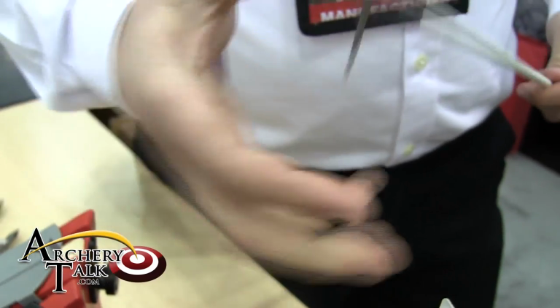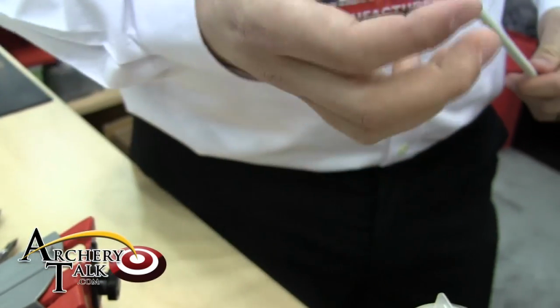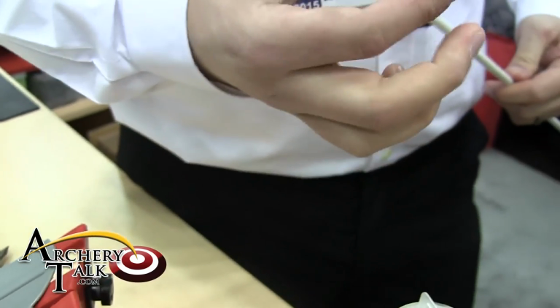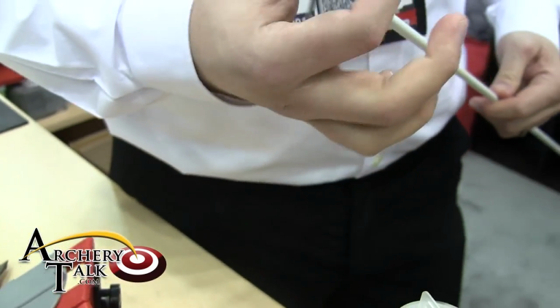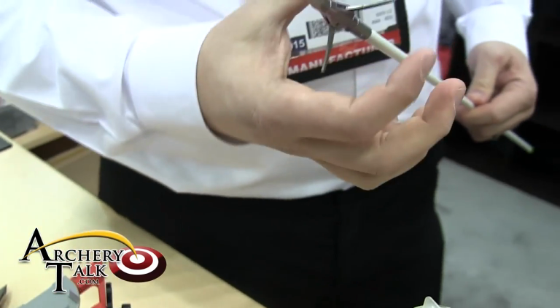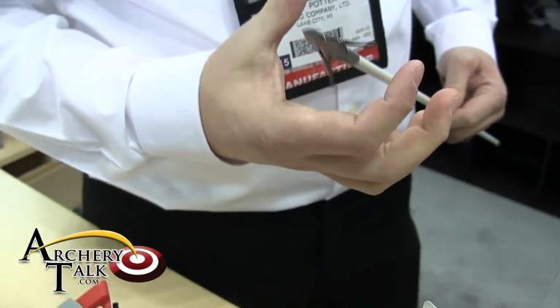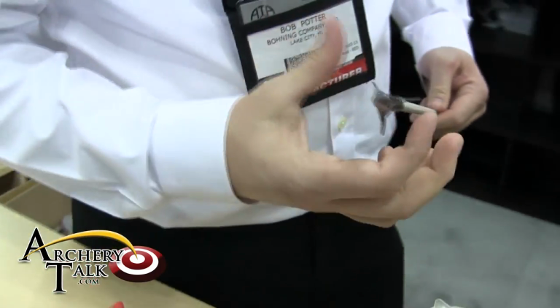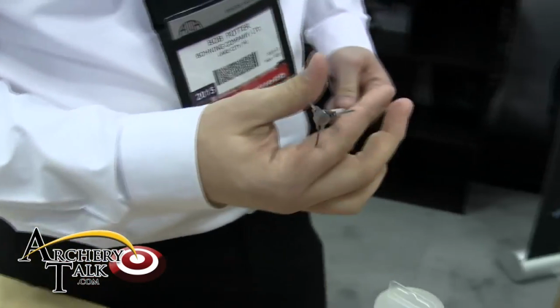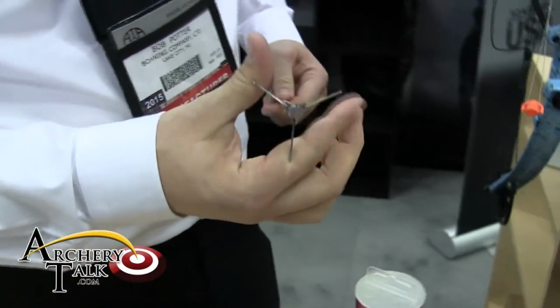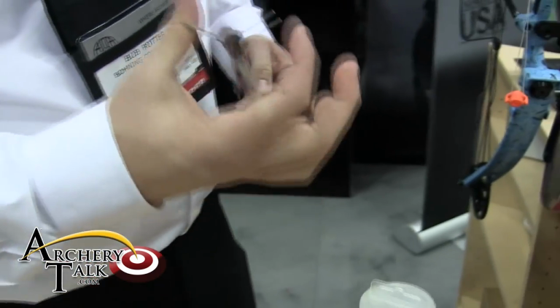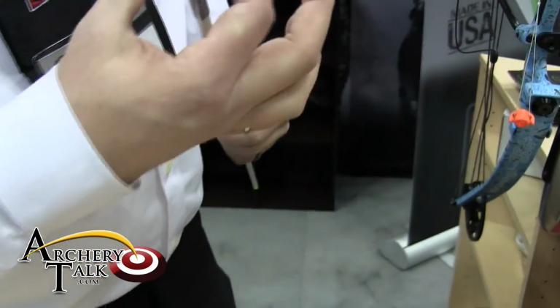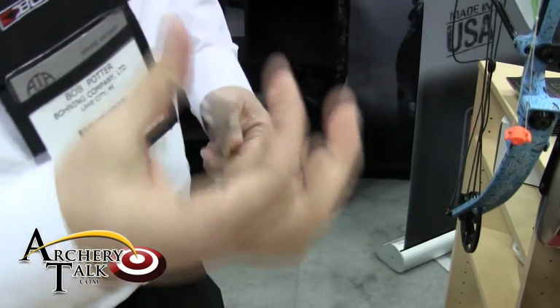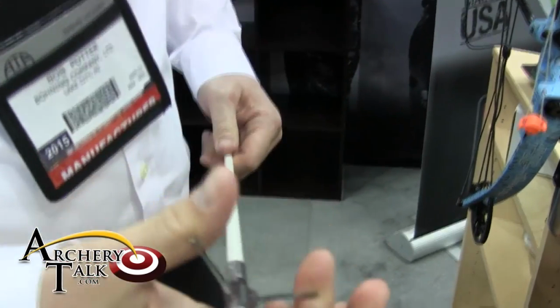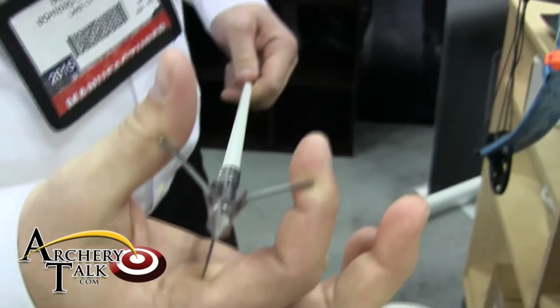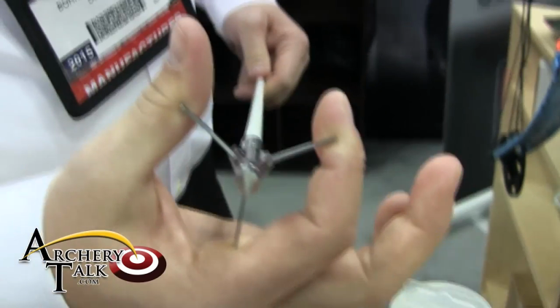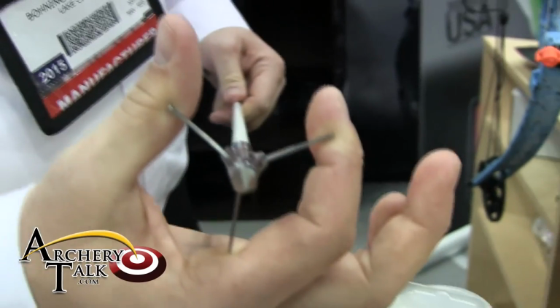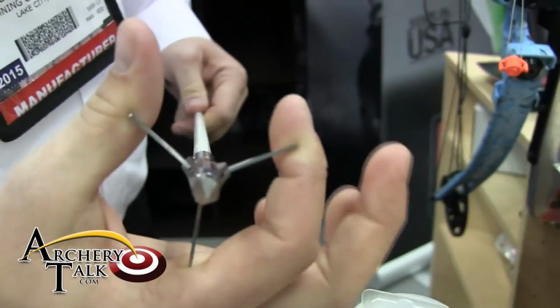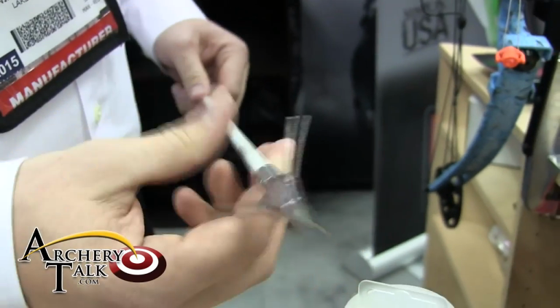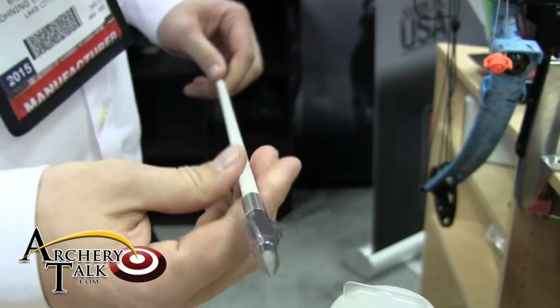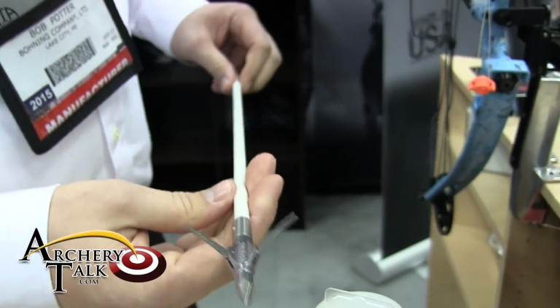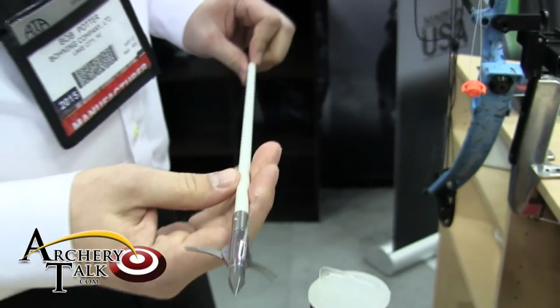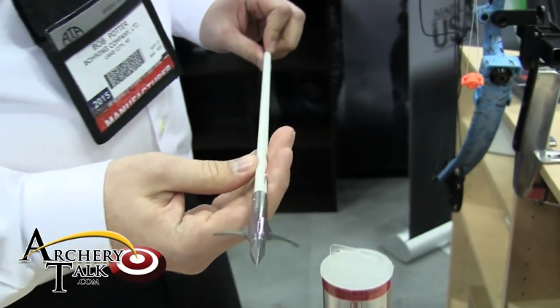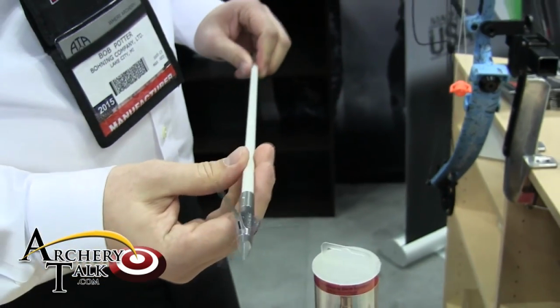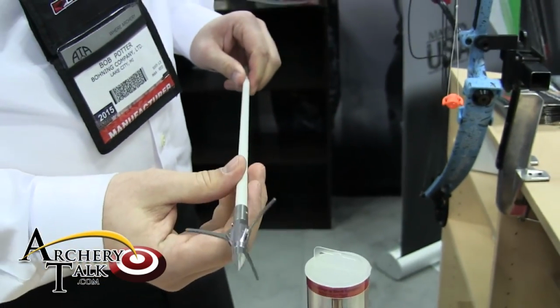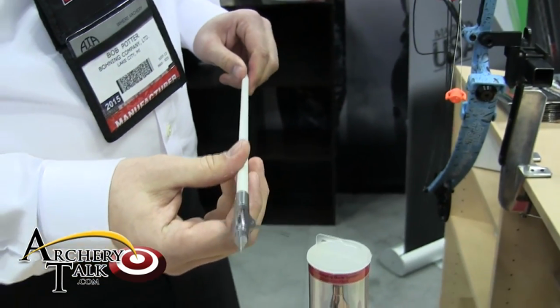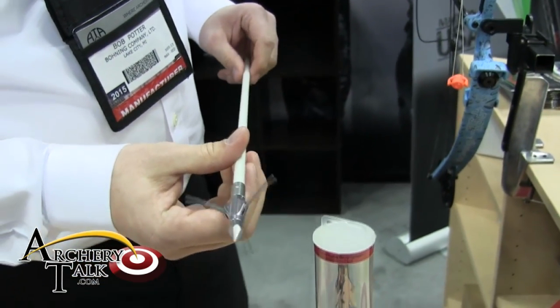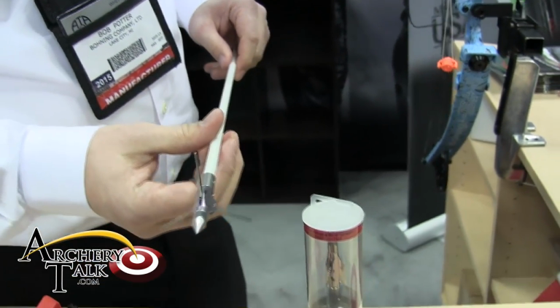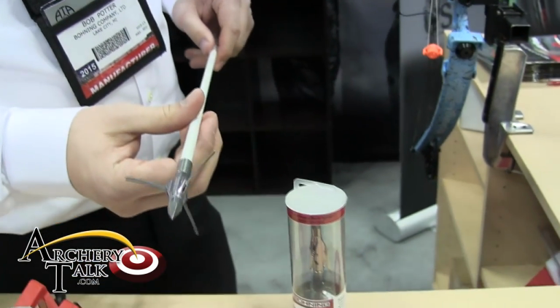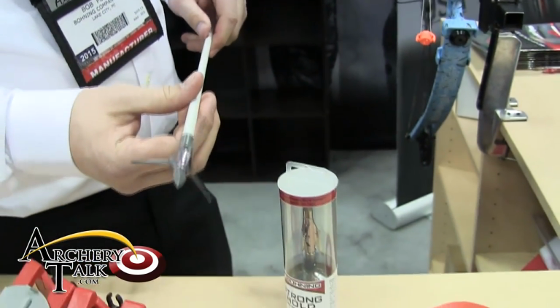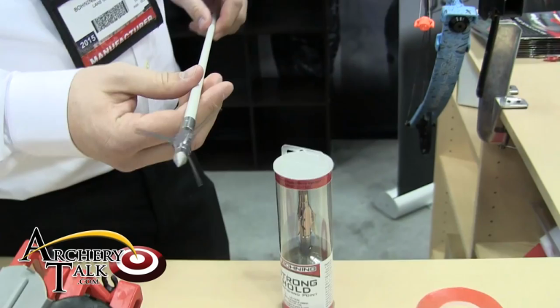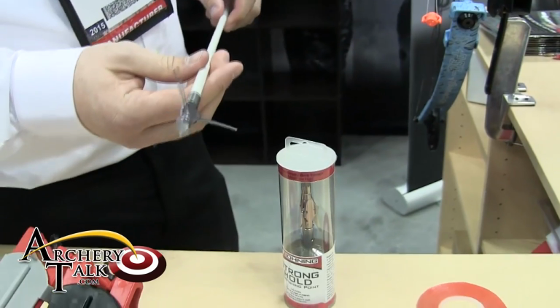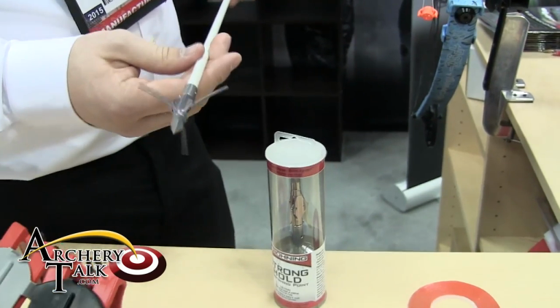It's got a two and a half inch holding diameter. Once this goes through a fish, it doesn't get off there until you want it to.